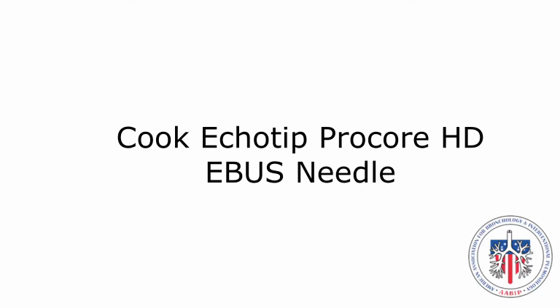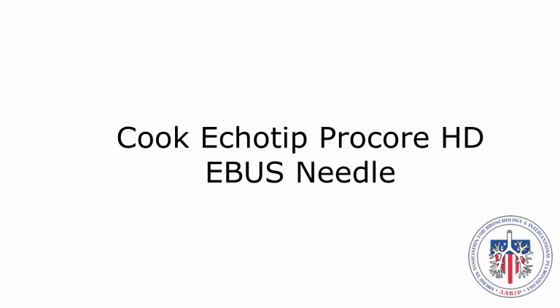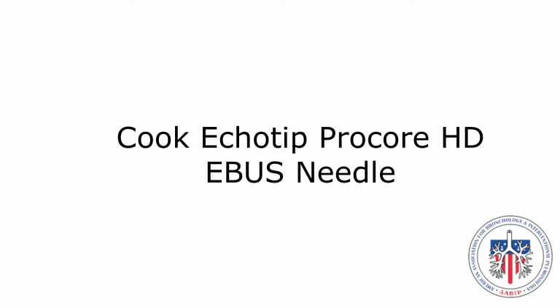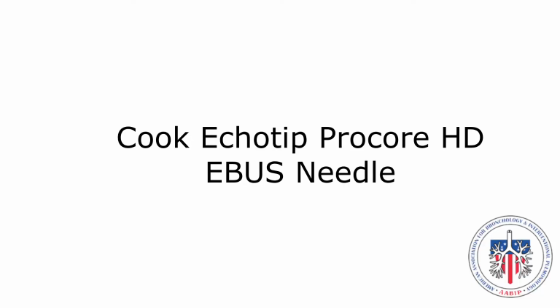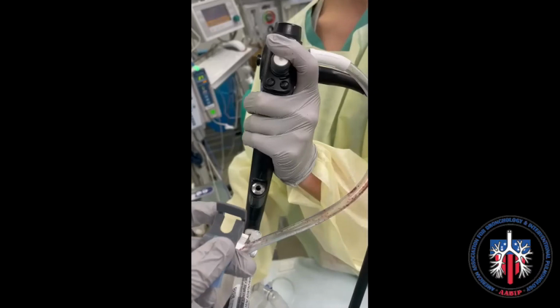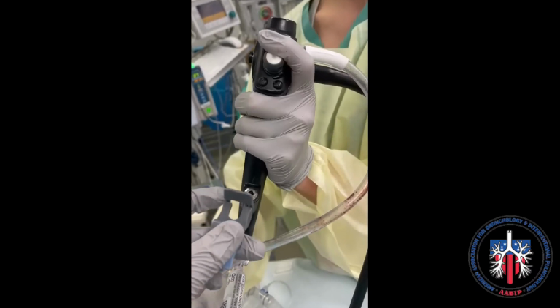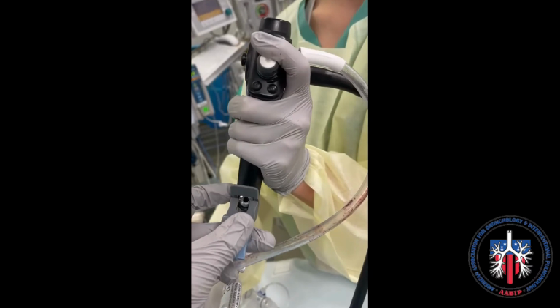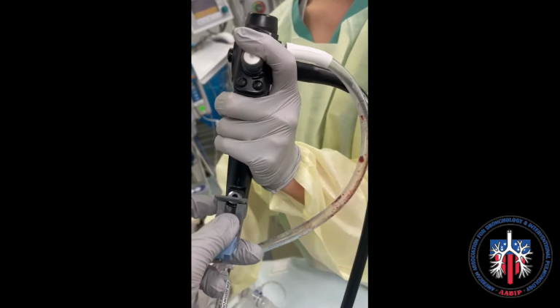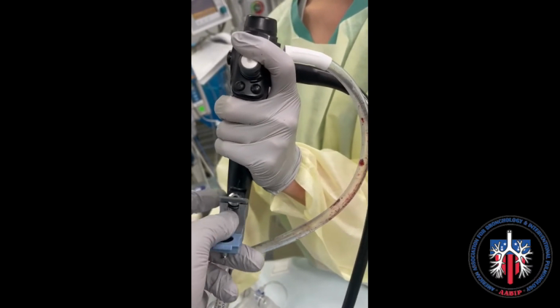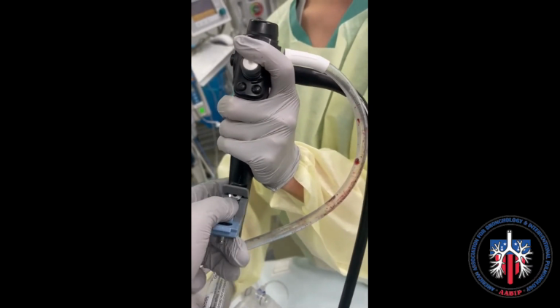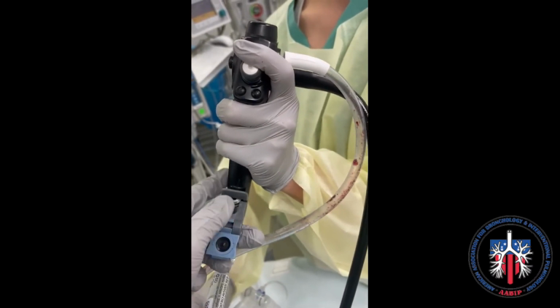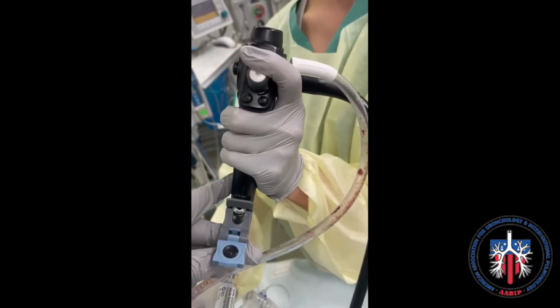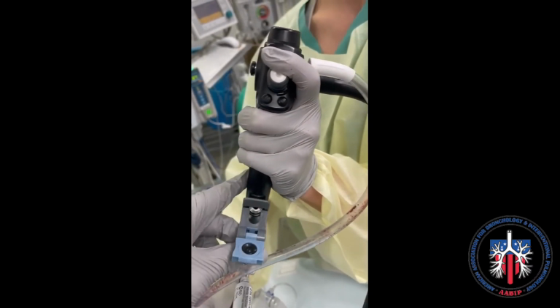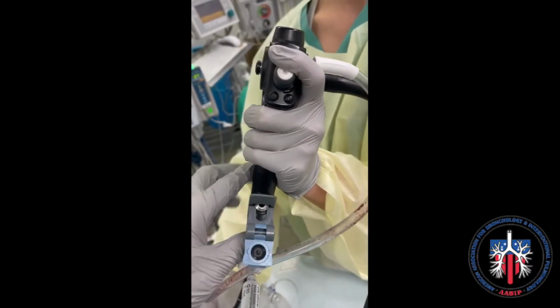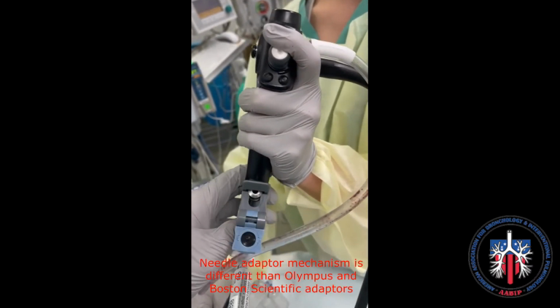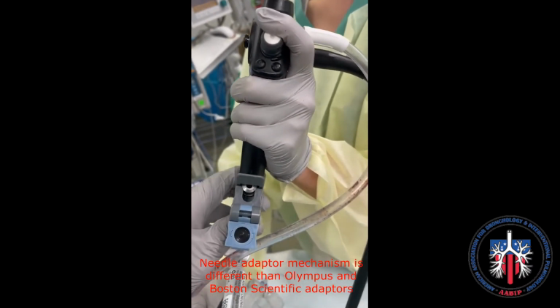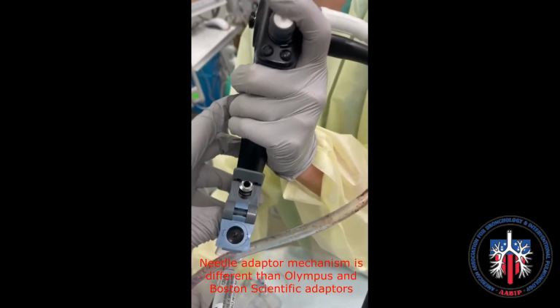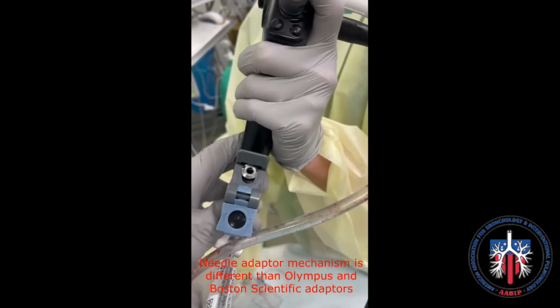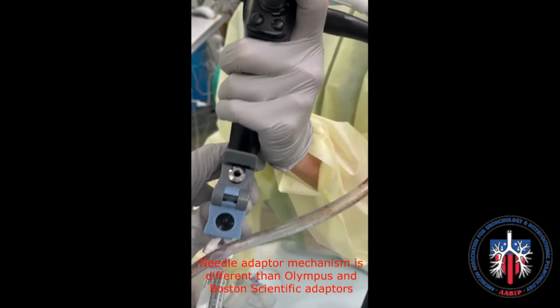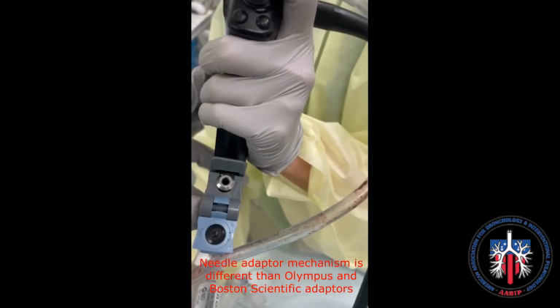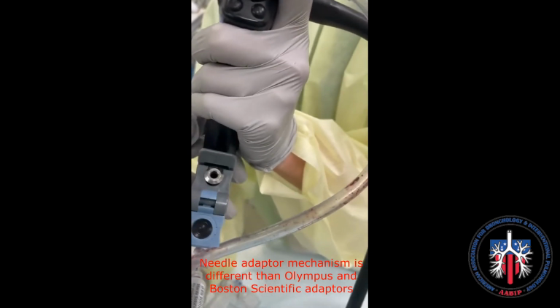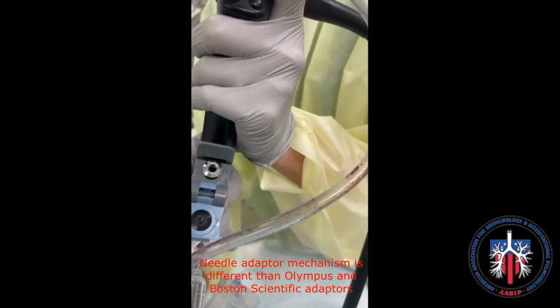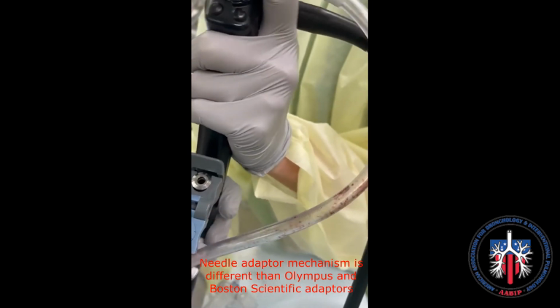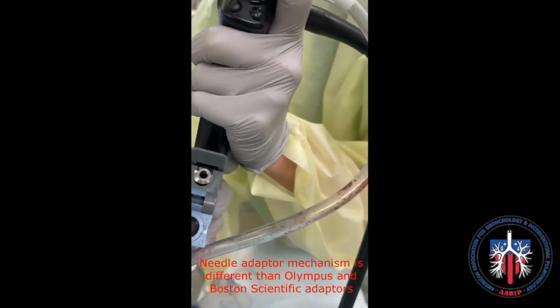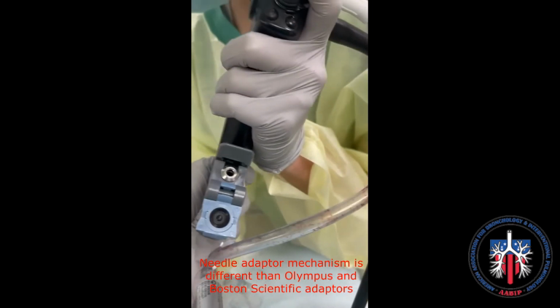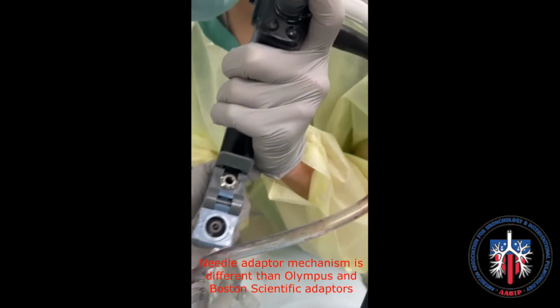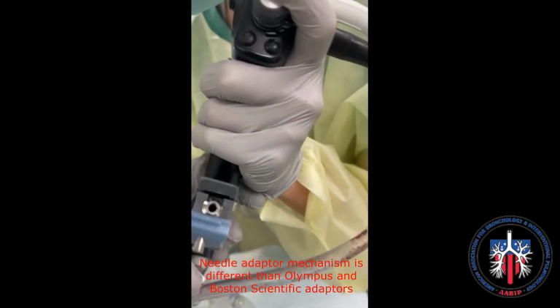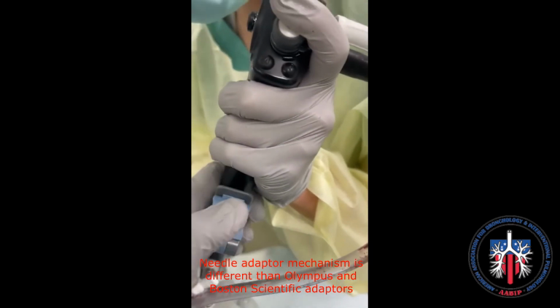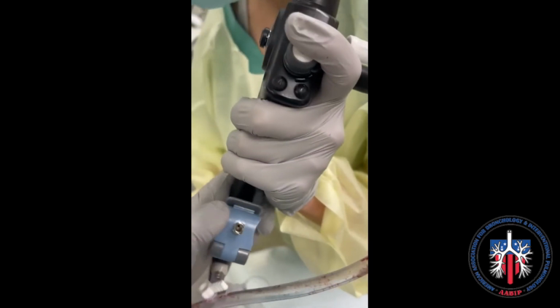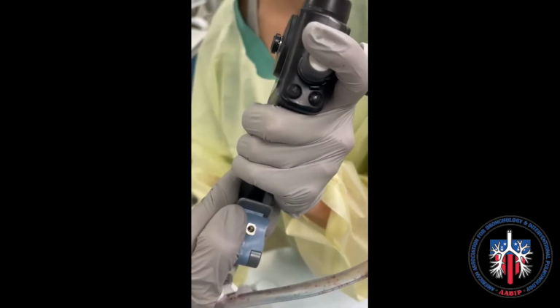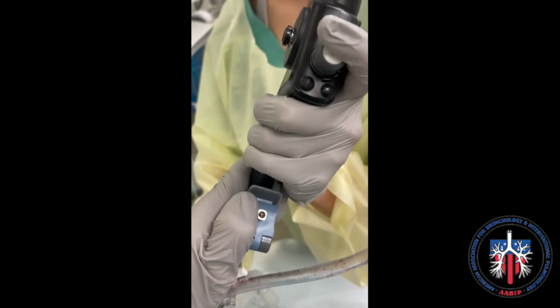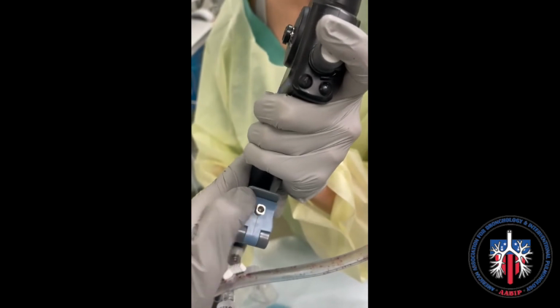The Cooke Ecotip Procore needle is available in 22 and 25 gauge. The use mechanisms of the needle are demonstrated here.